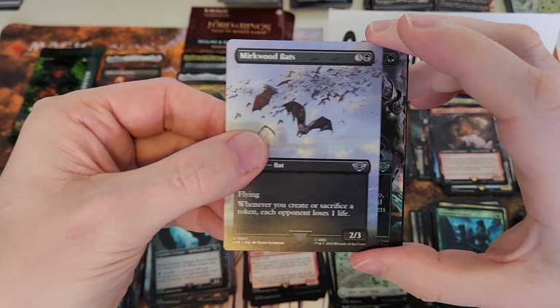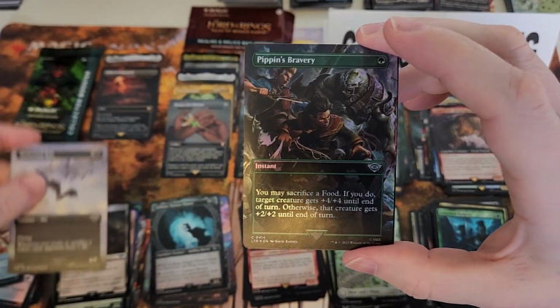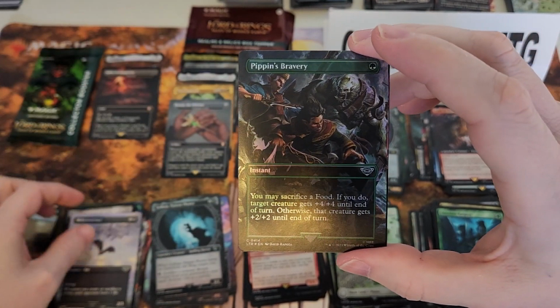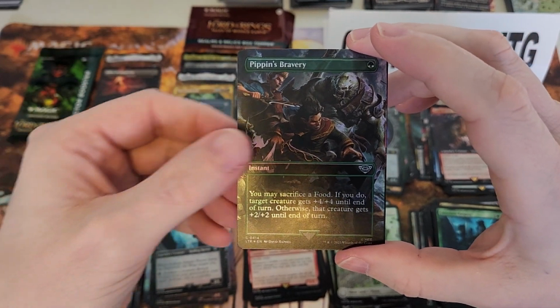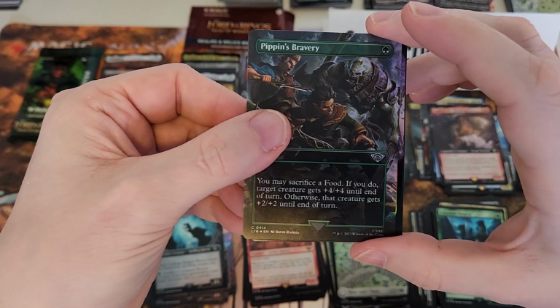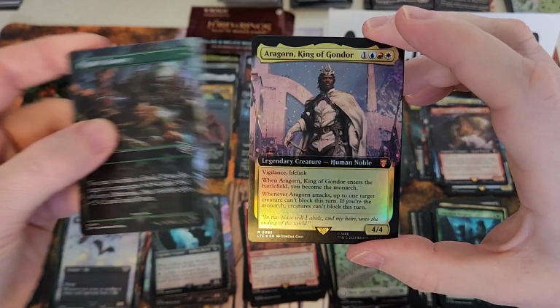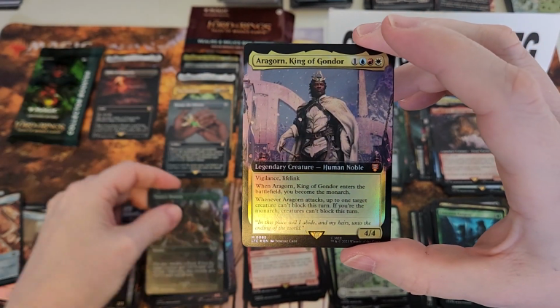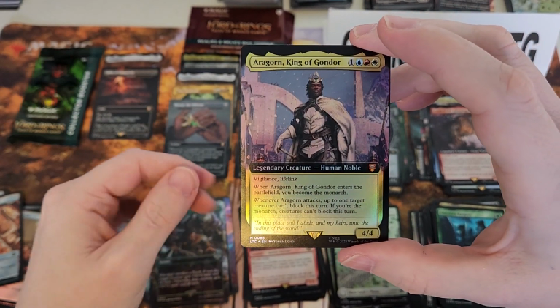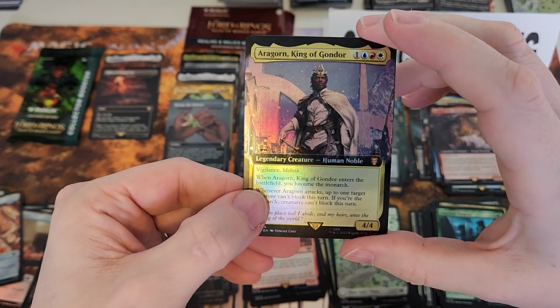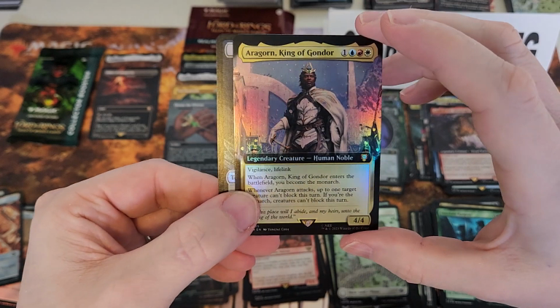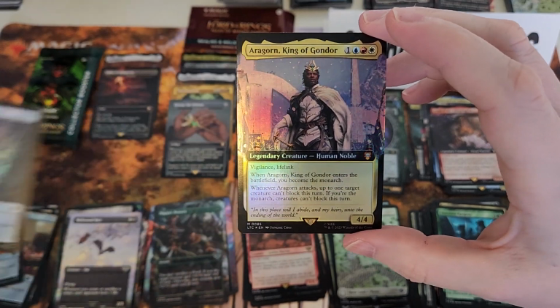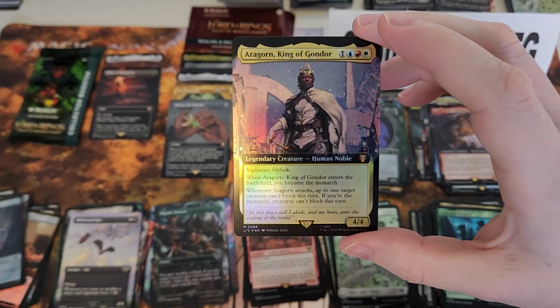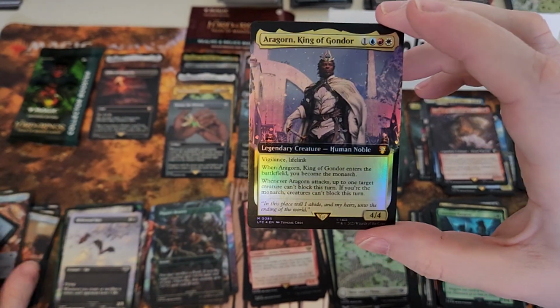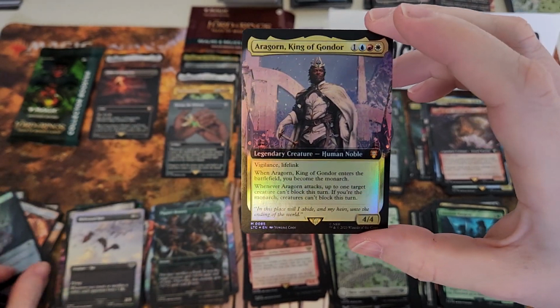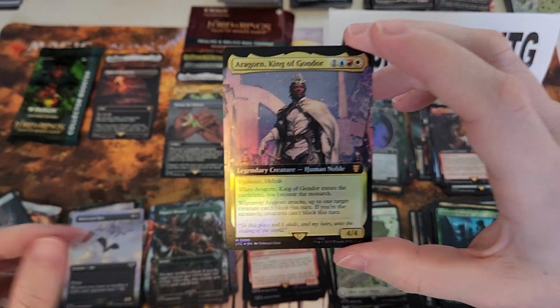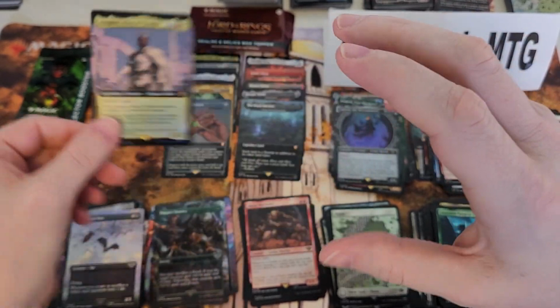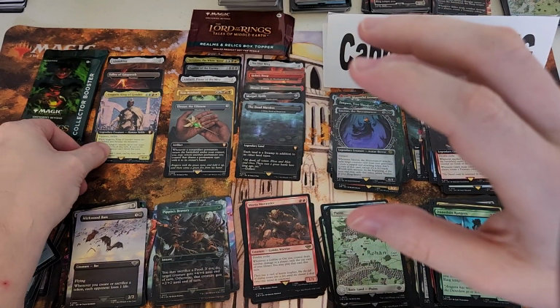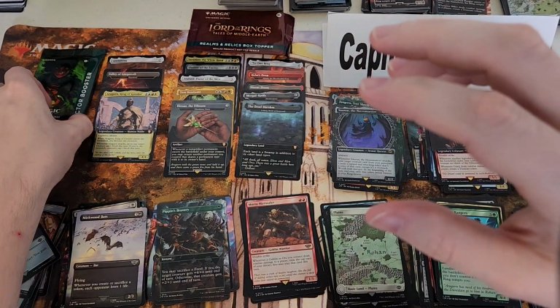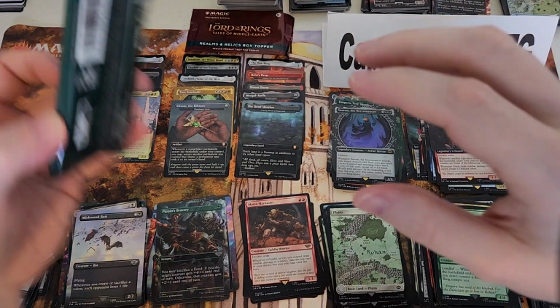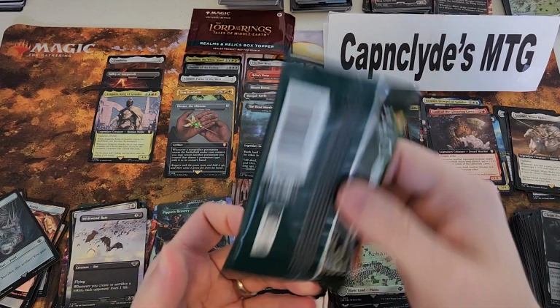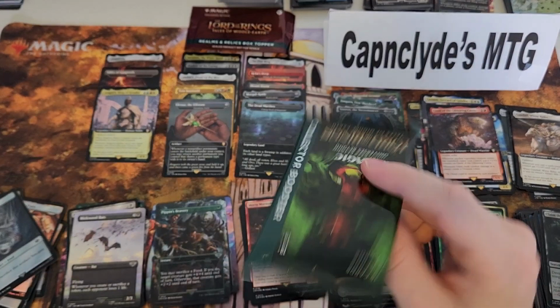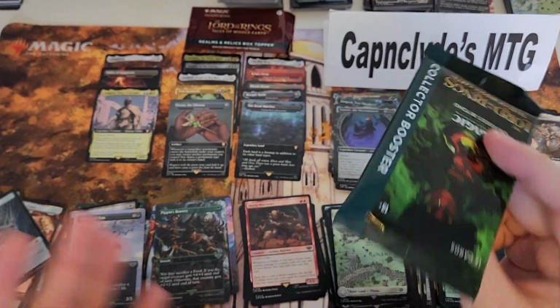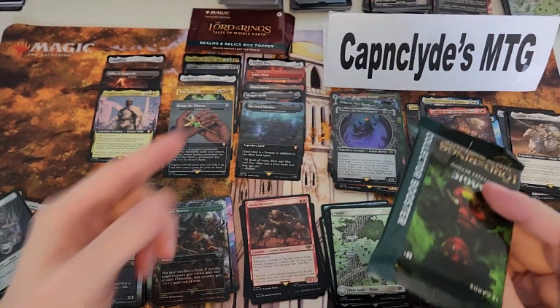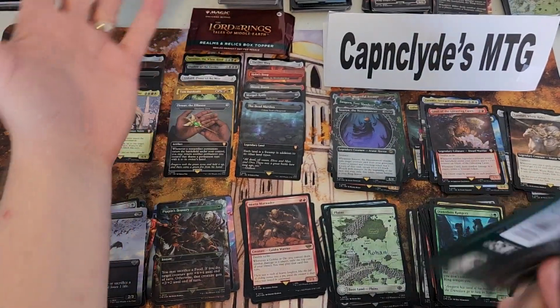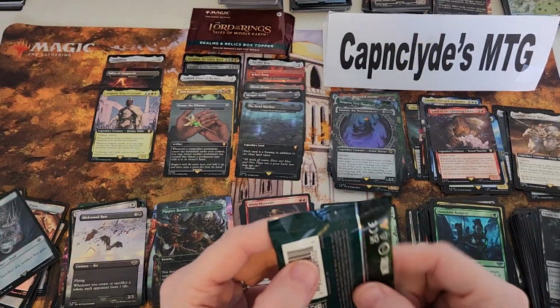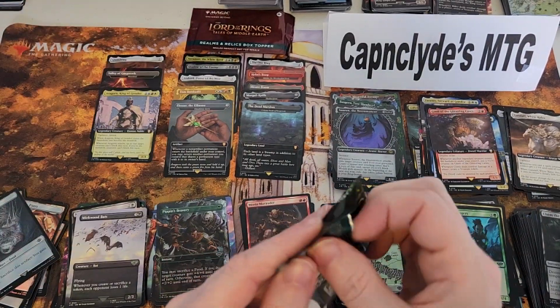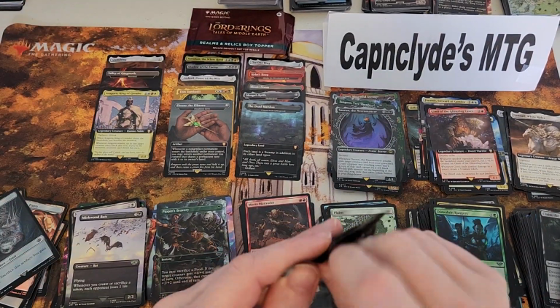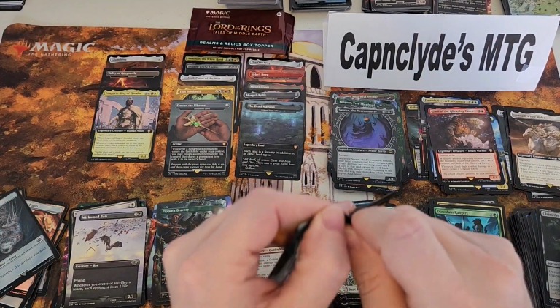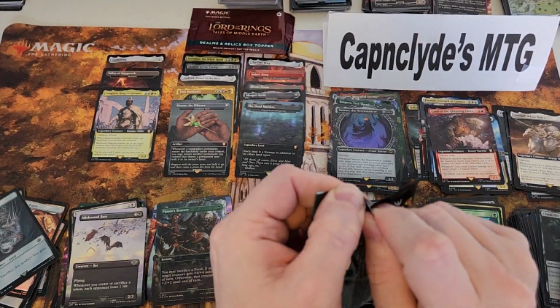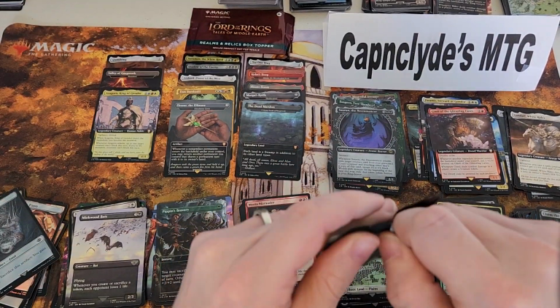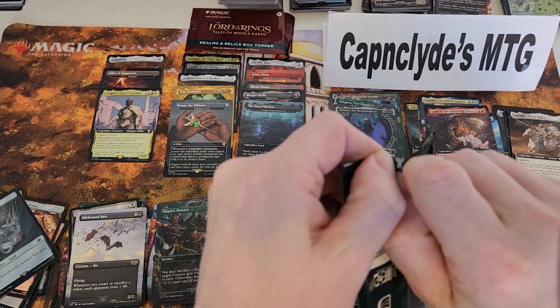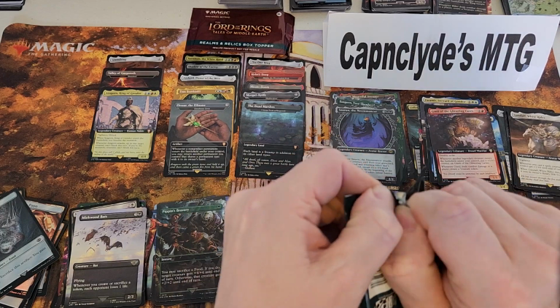Murkwood Bats, Pippin's Bravery, Aragorn King of Gondor — mythic thirteen! Last pack — thirteen mythics. Technically fourteen counting that one — the record is sixteen, so if we get a three mythic pack we can't break the record.